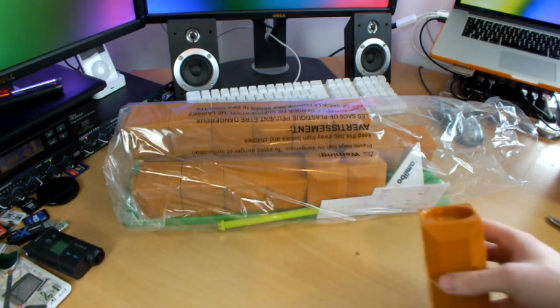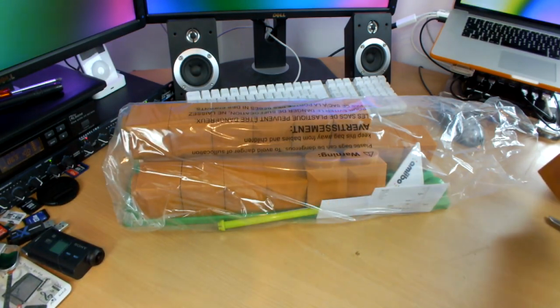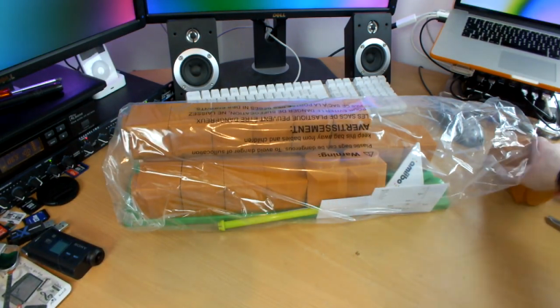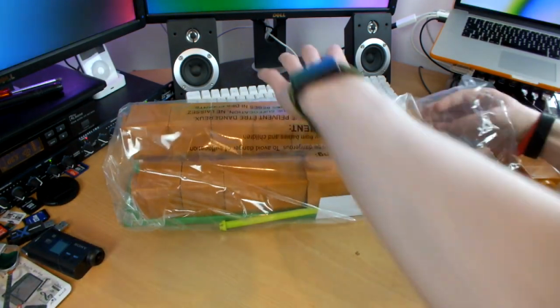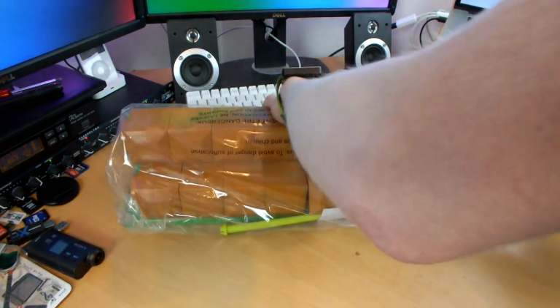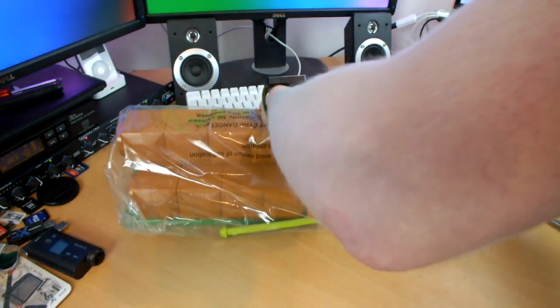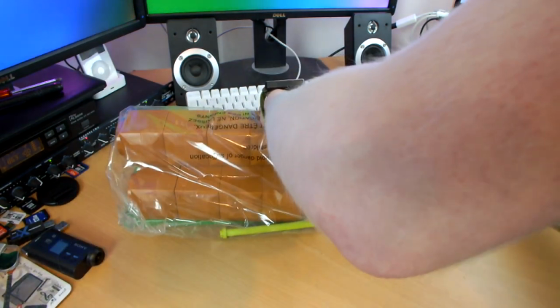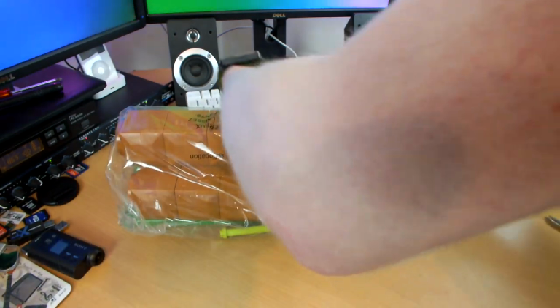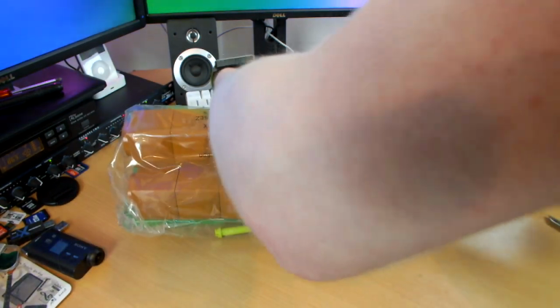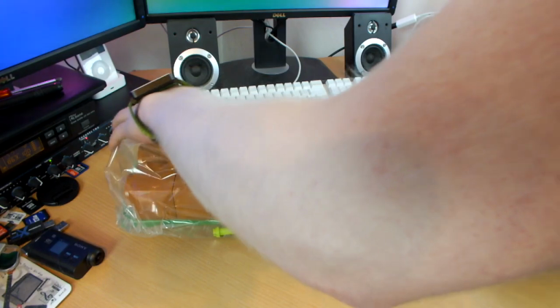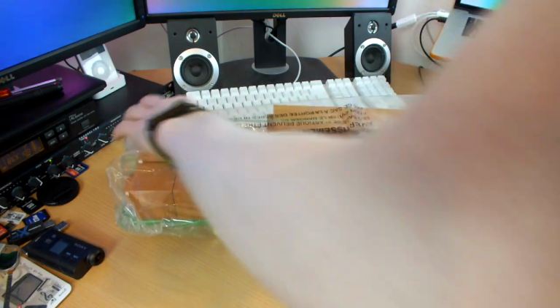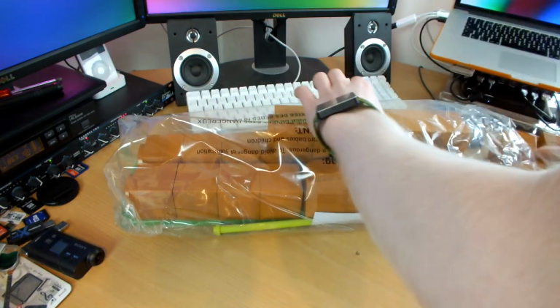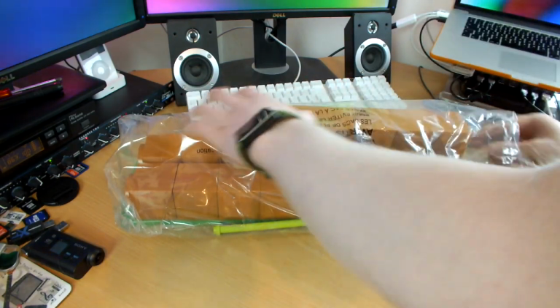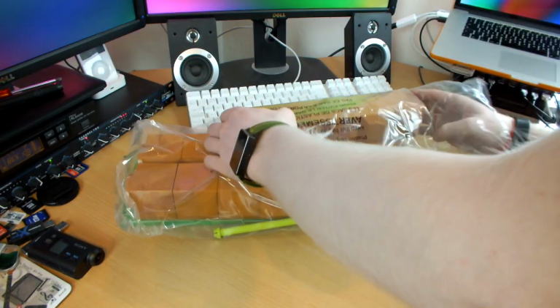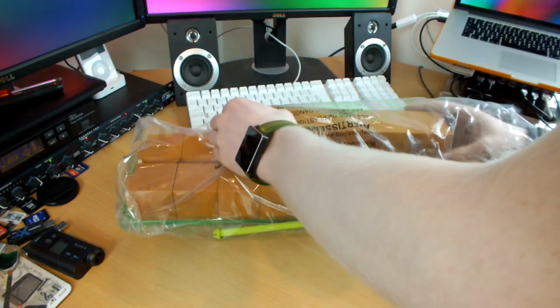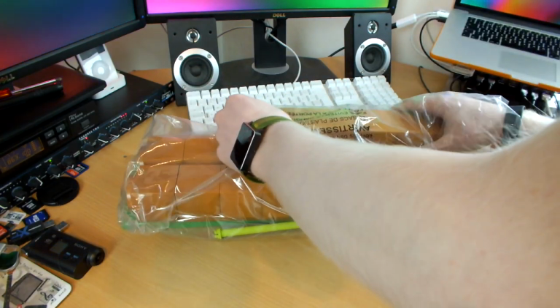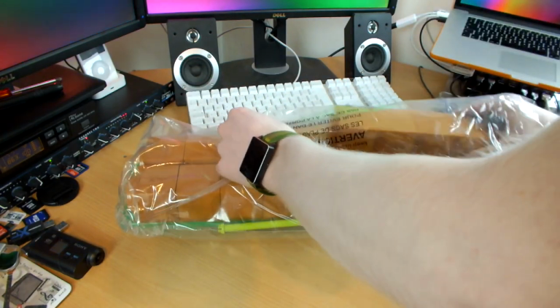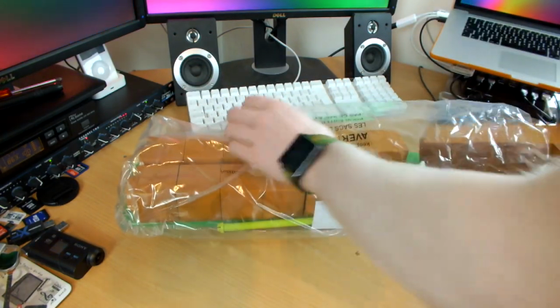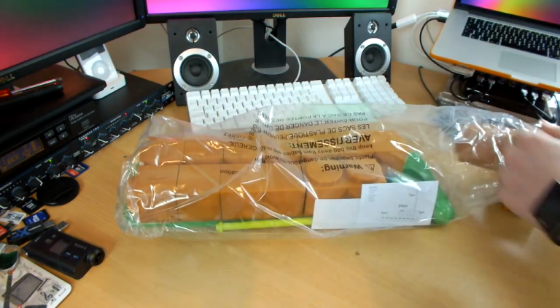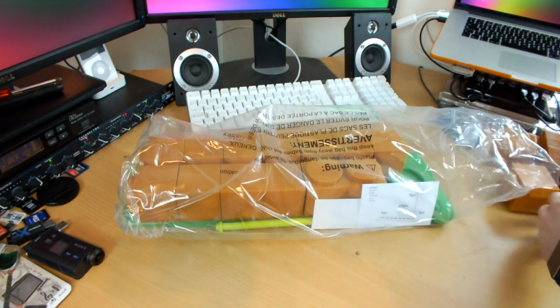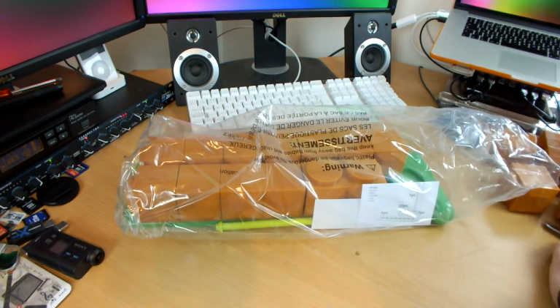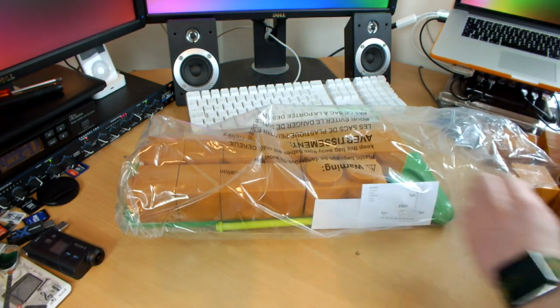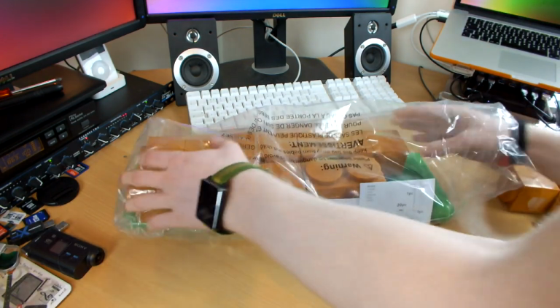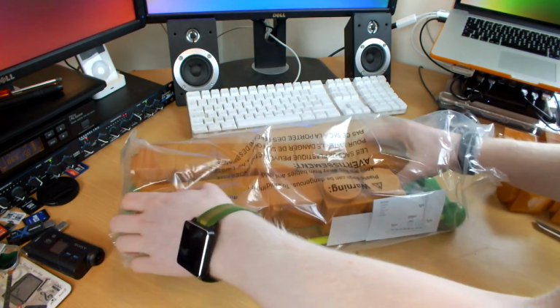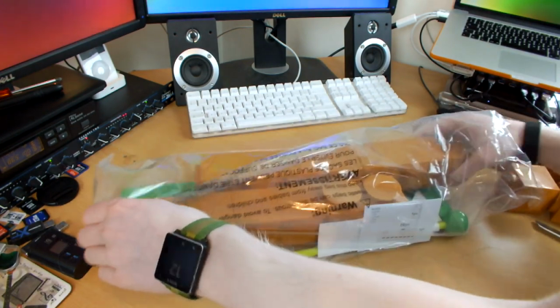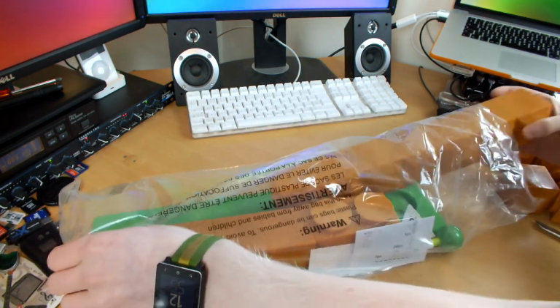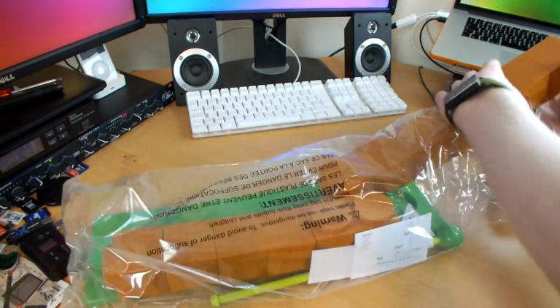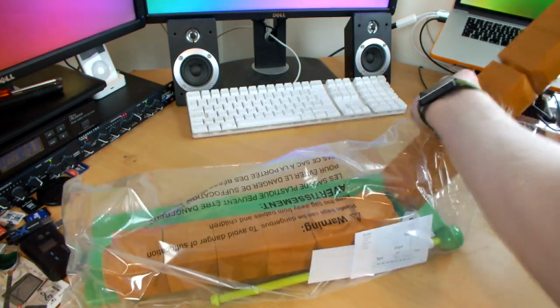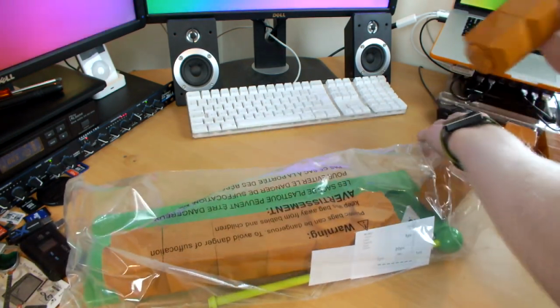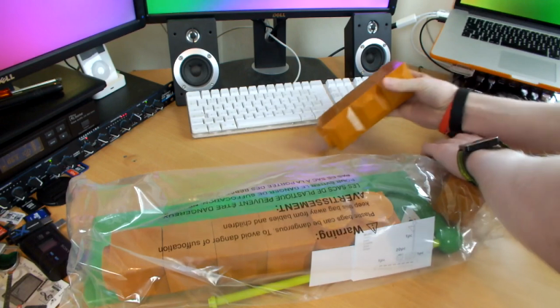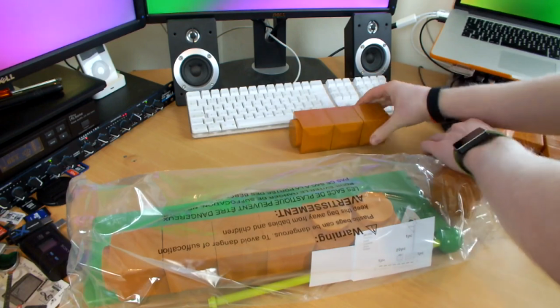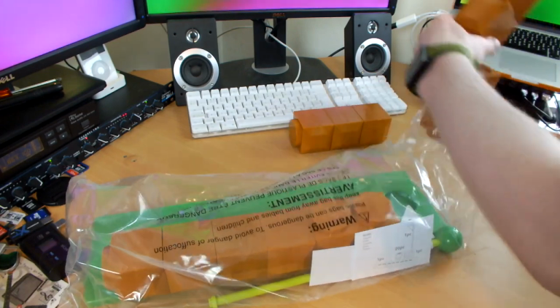Moving that off to the side, let's get some more blocks out. They're all basically blocks, all coming apart and coming together nicely. Wow, there's a lot of them! This is so cool — when I saw this I just had to have it.